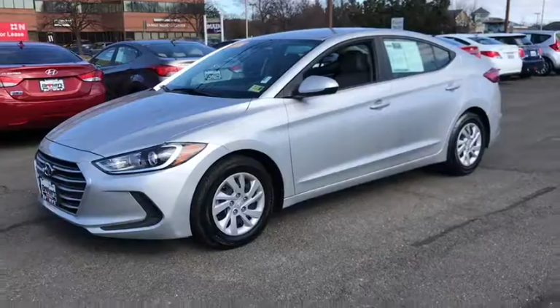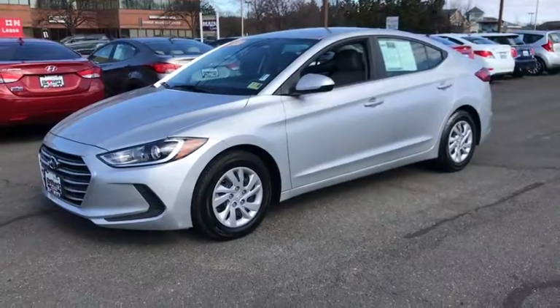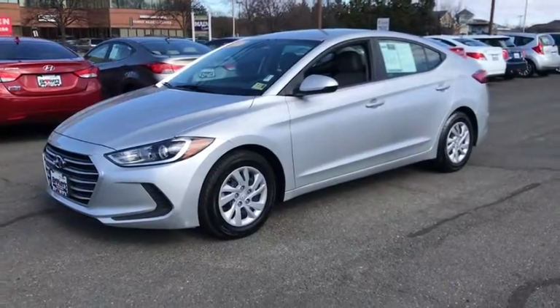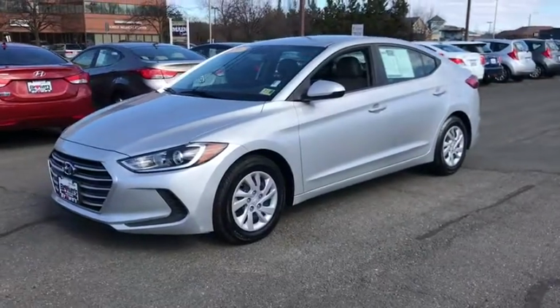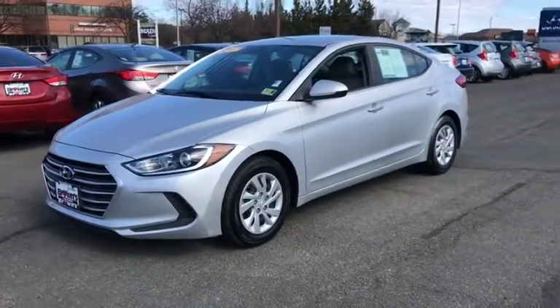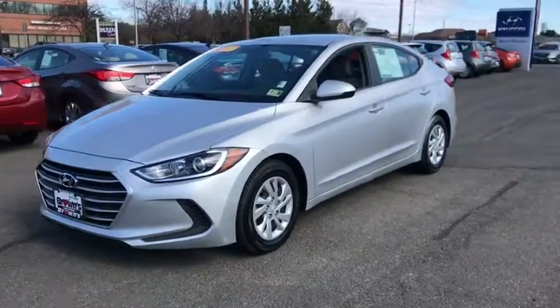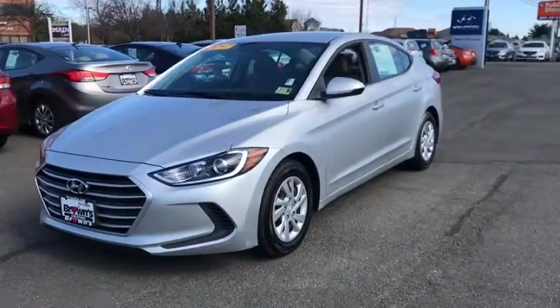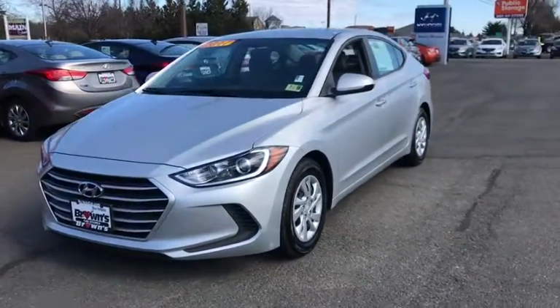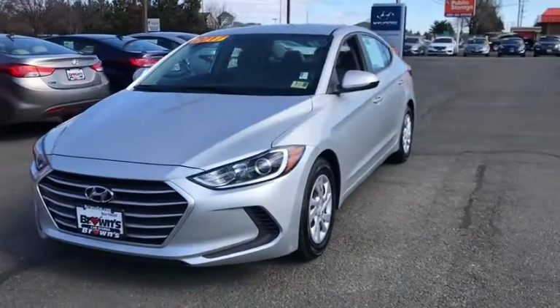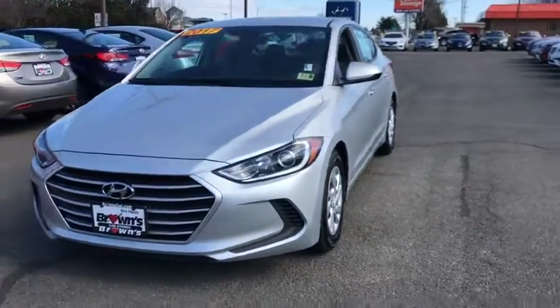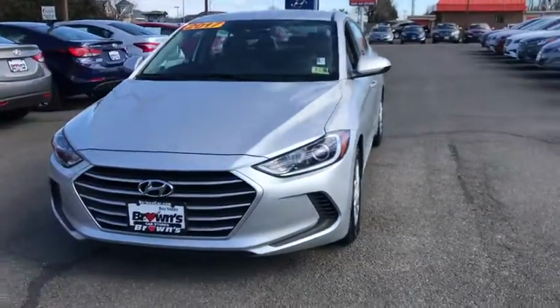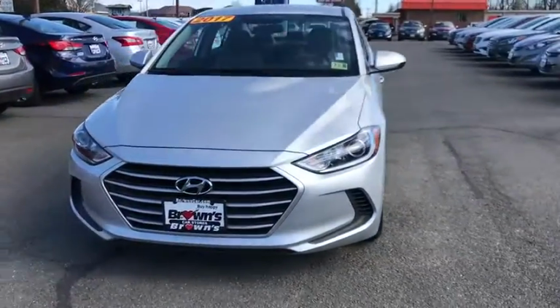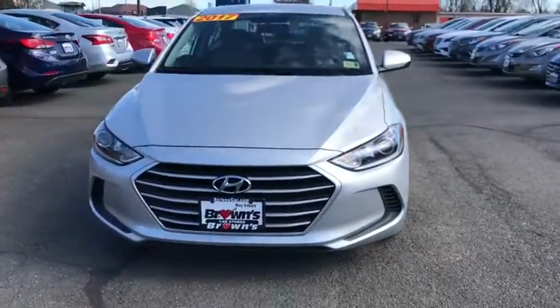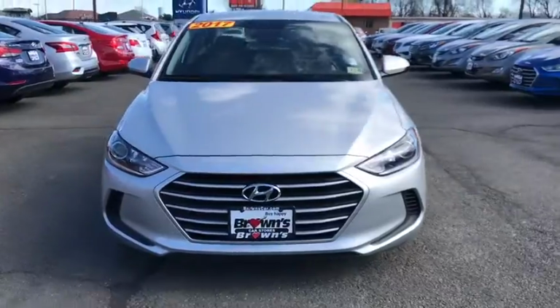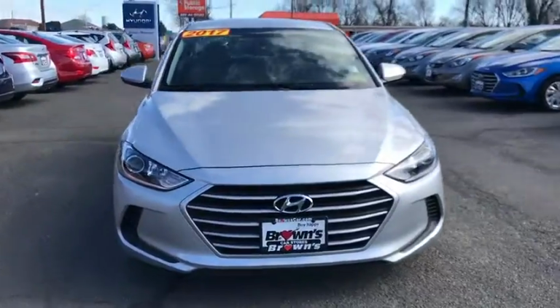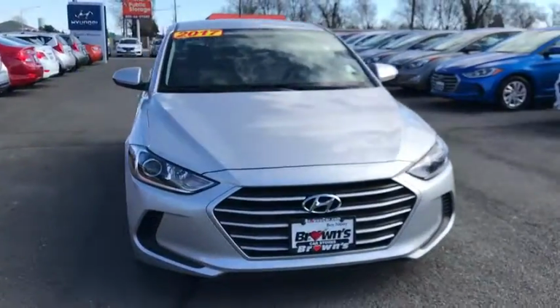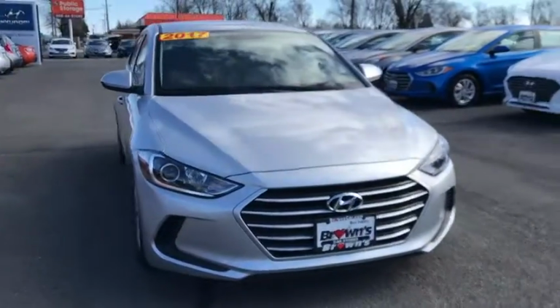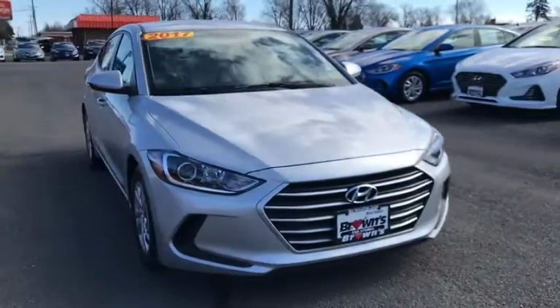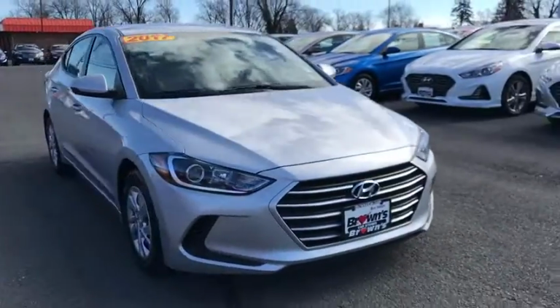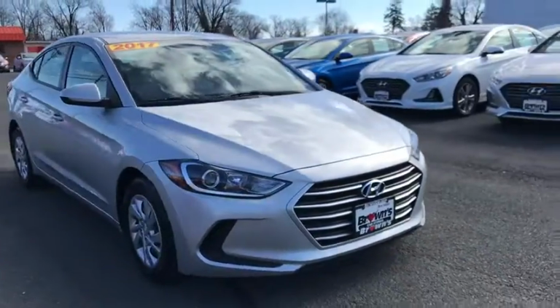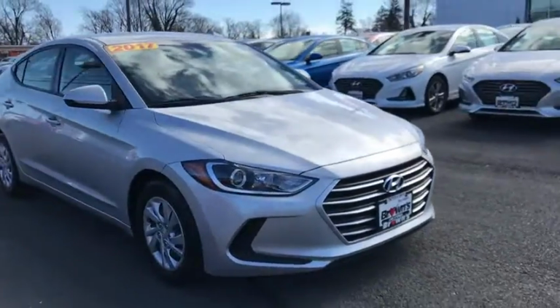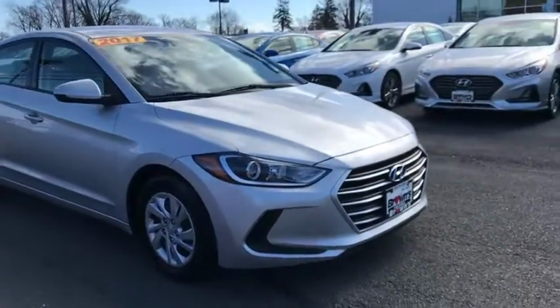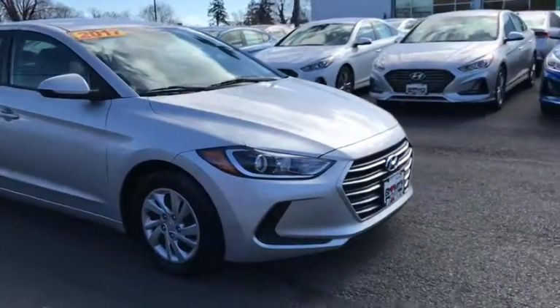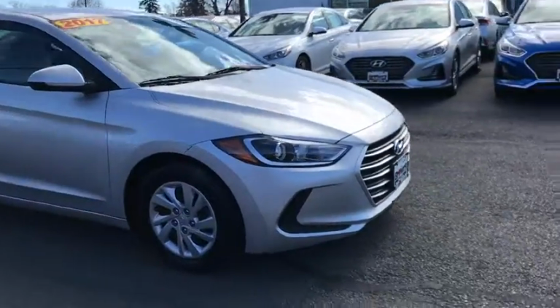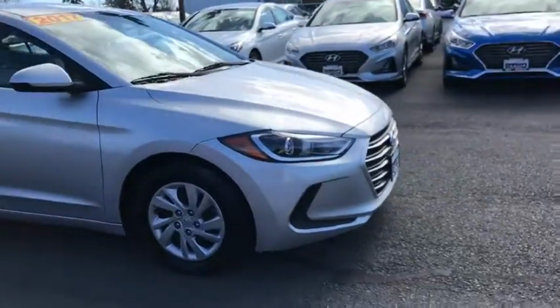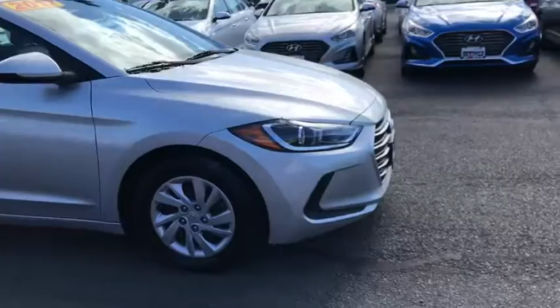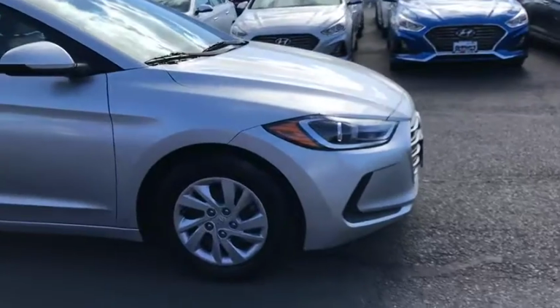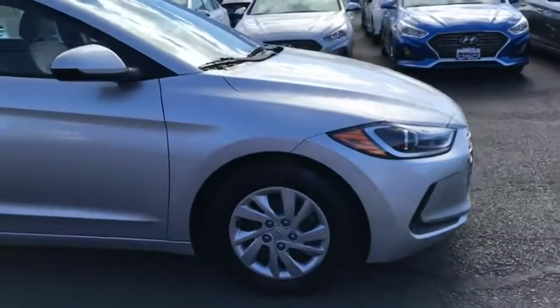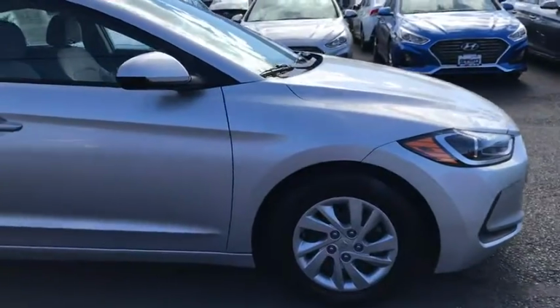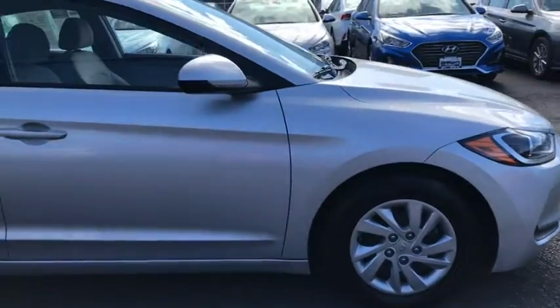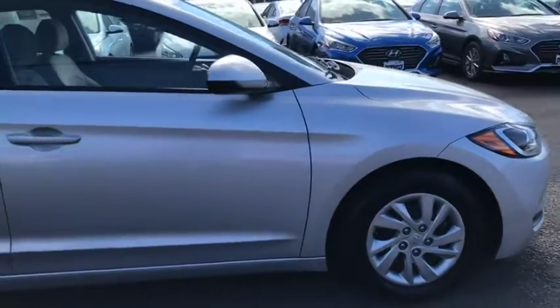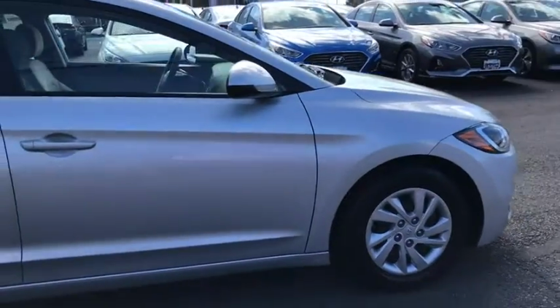The 2017 Hyundai Elantra. The Elantra boasts the most interior room in its class and gets an exceptional 35 mpg. With its luxurious standard features, the Elantra is an easy choice.